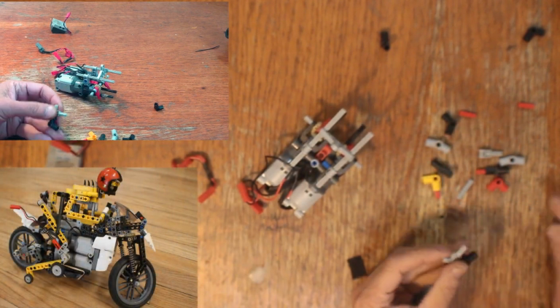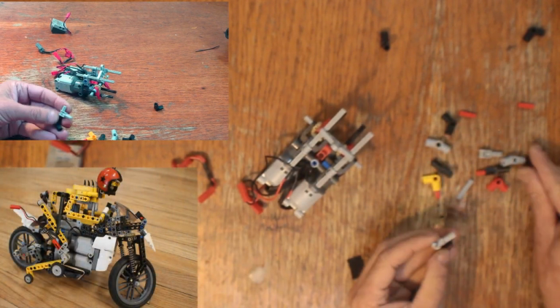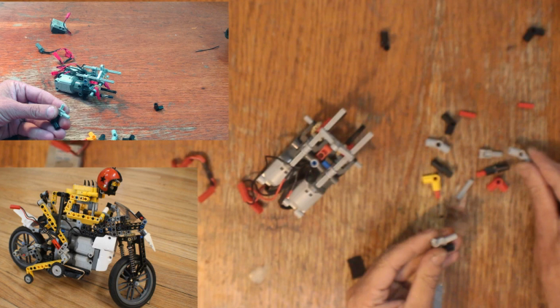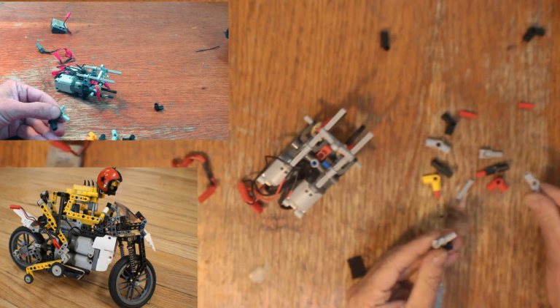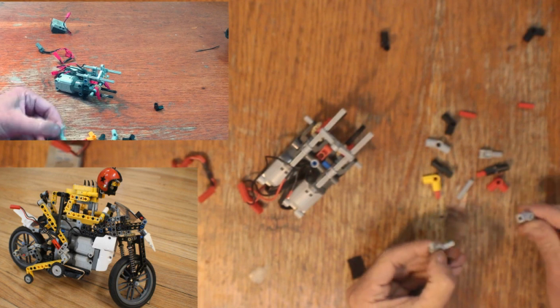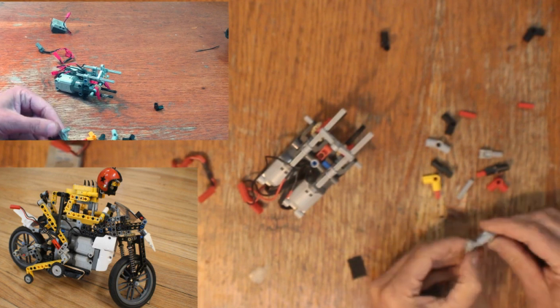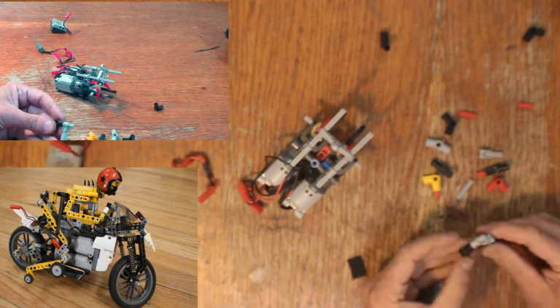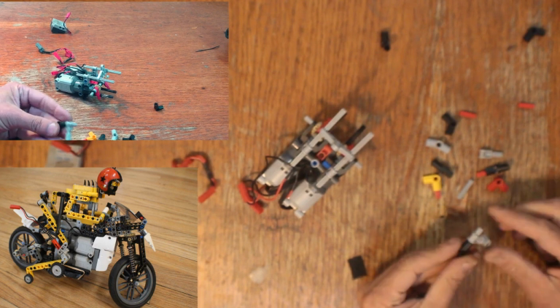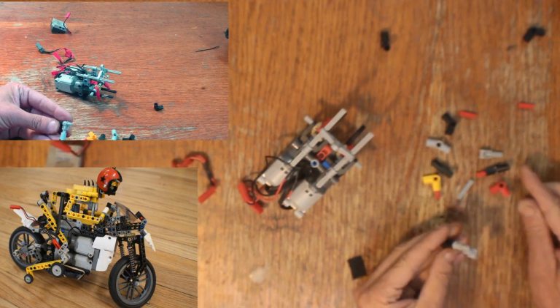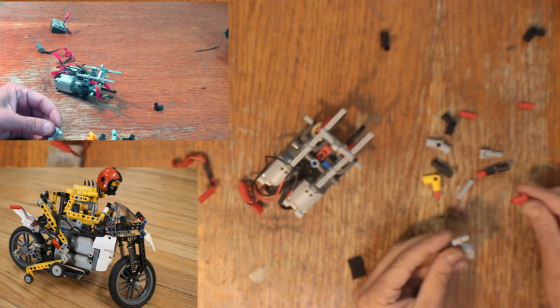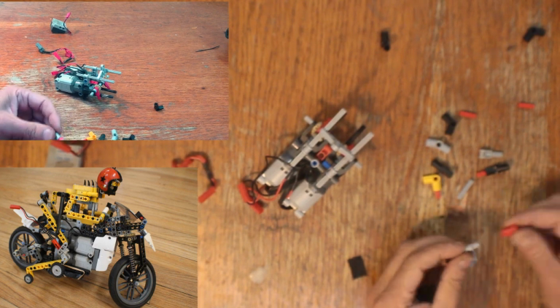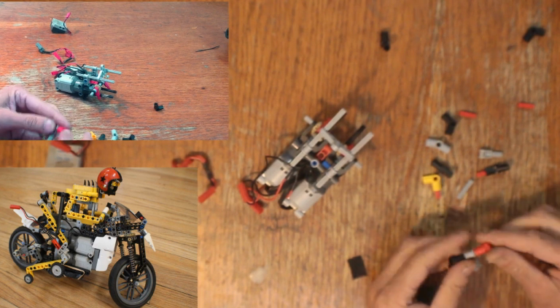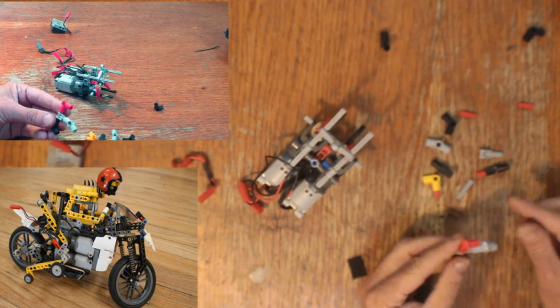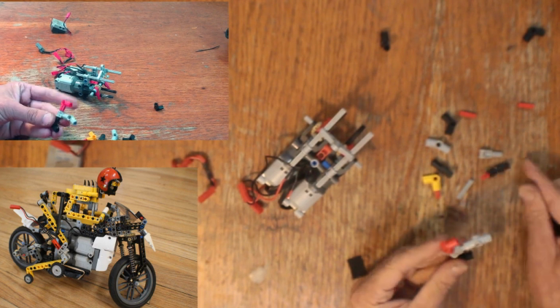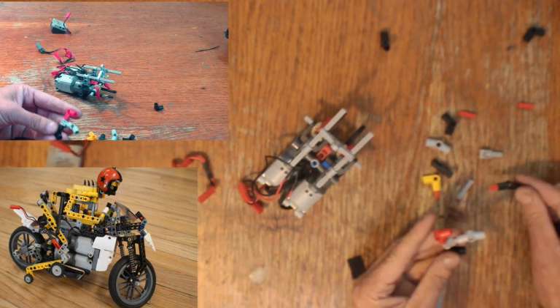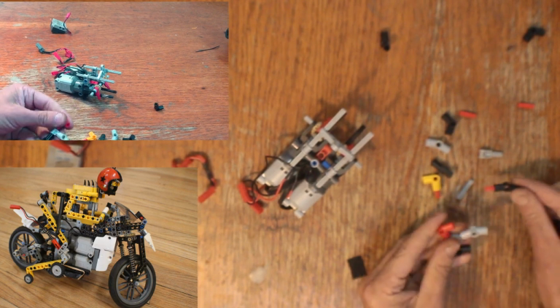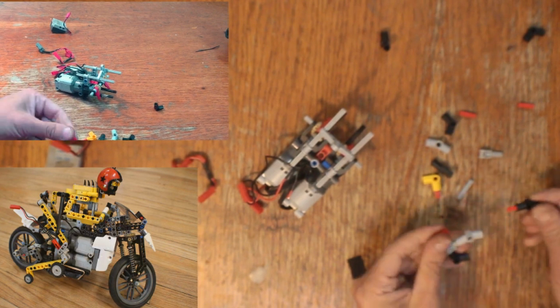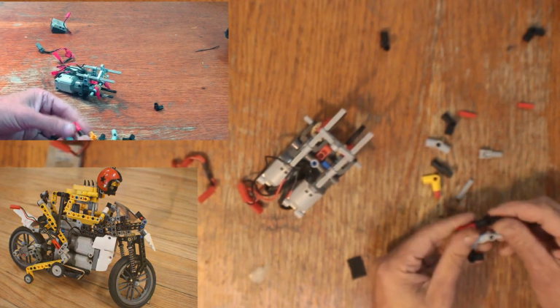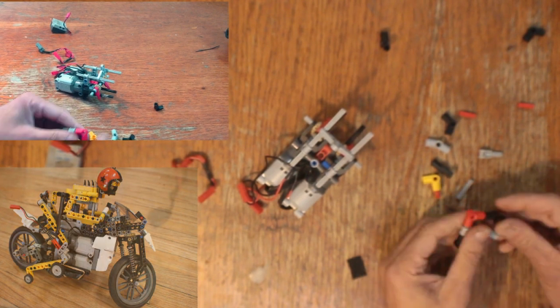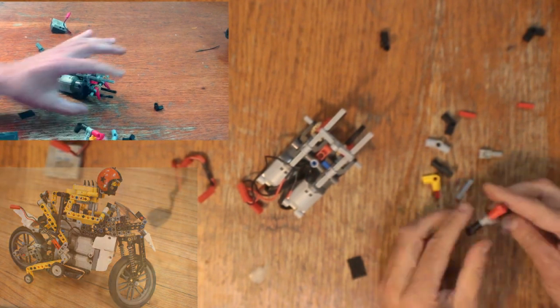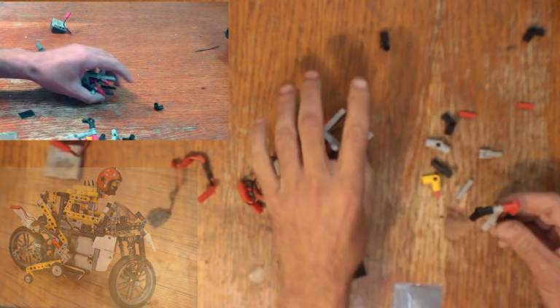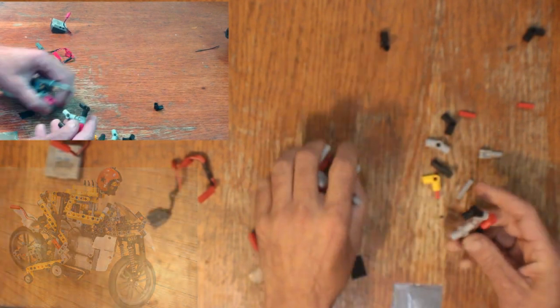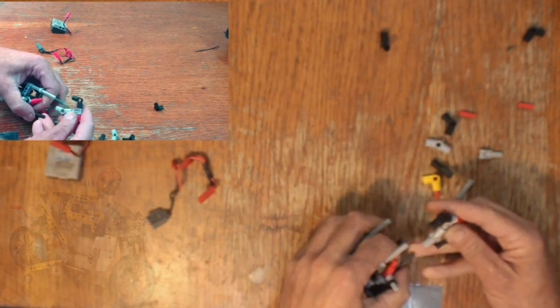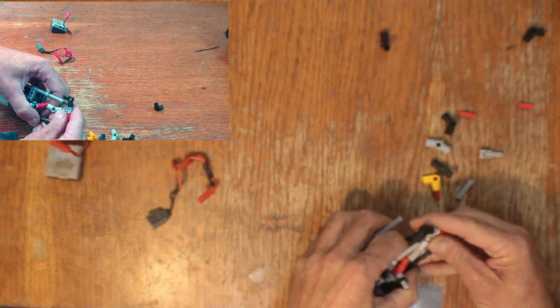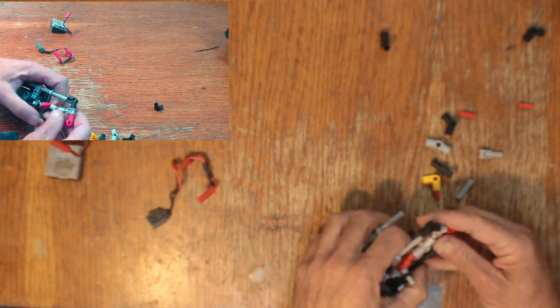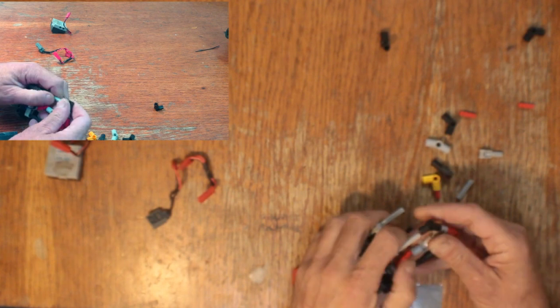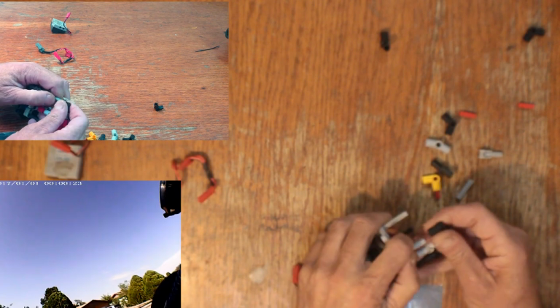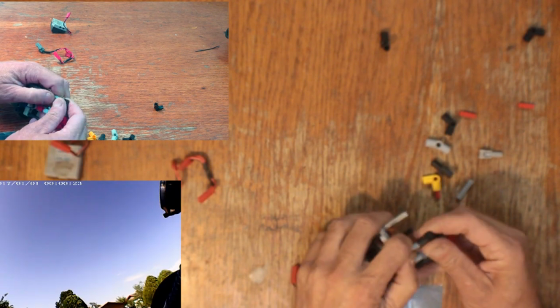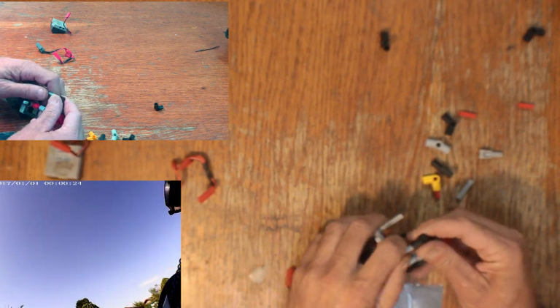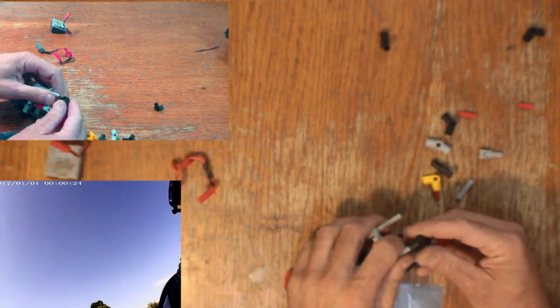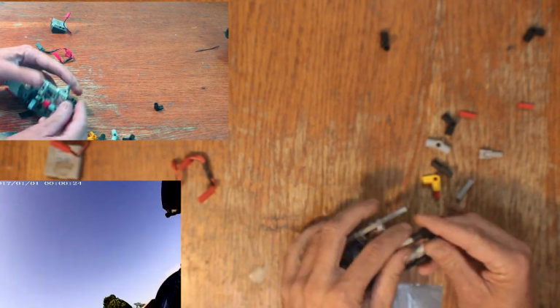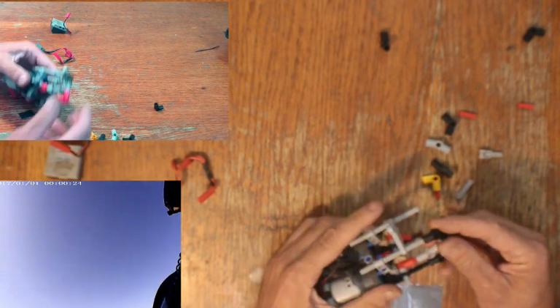Here's a four-motor motorcycle that never got a video. Does look pretty good in that helmet though.